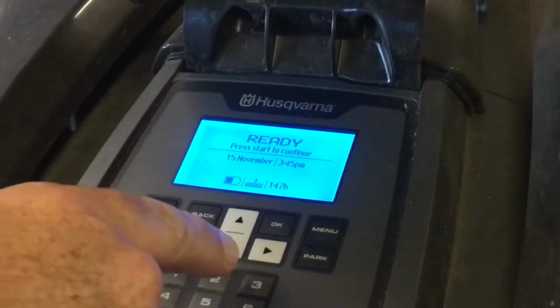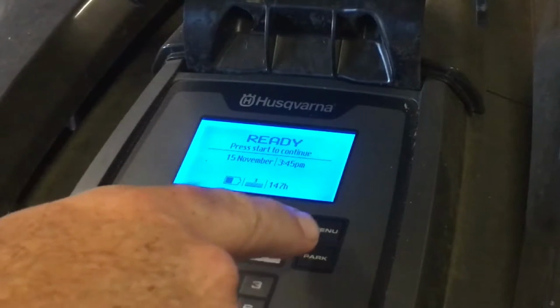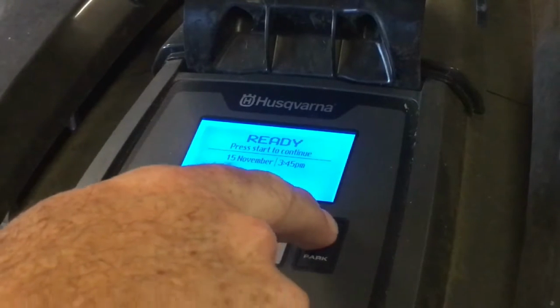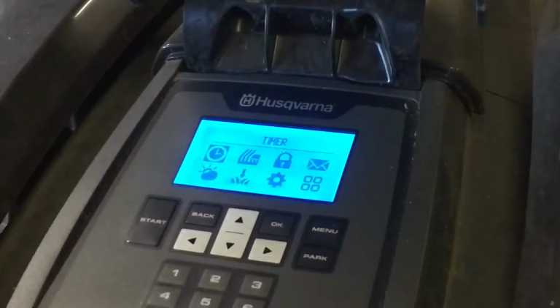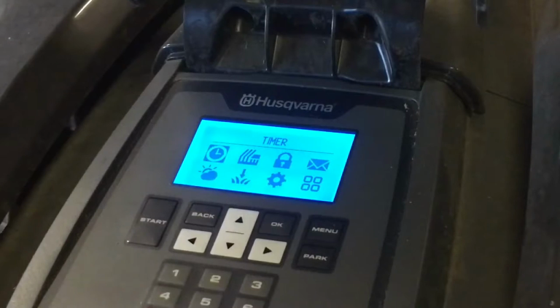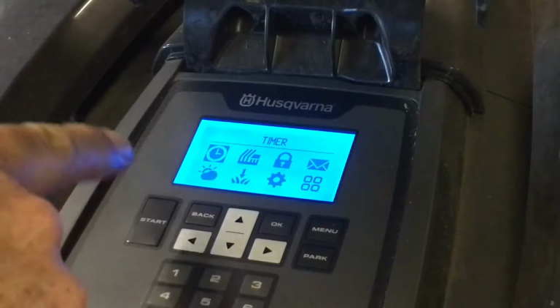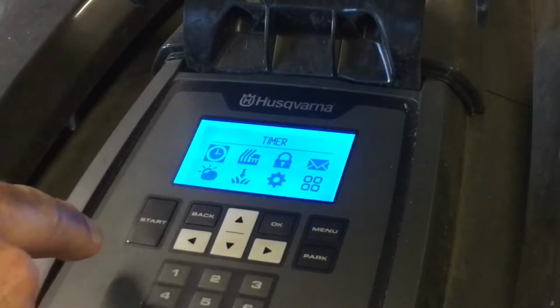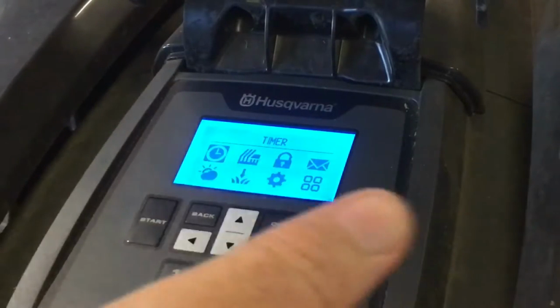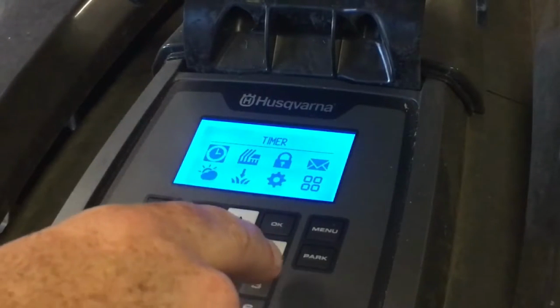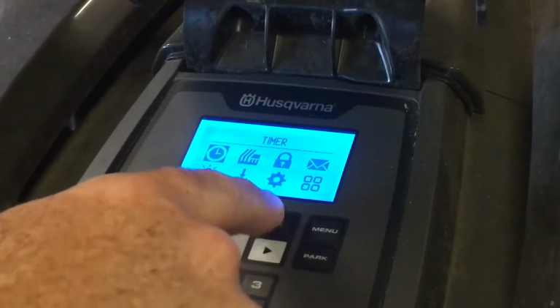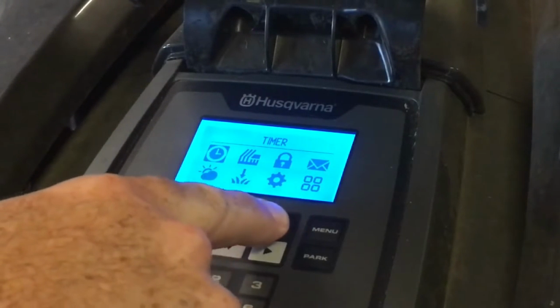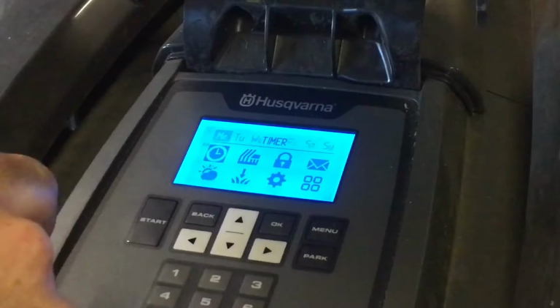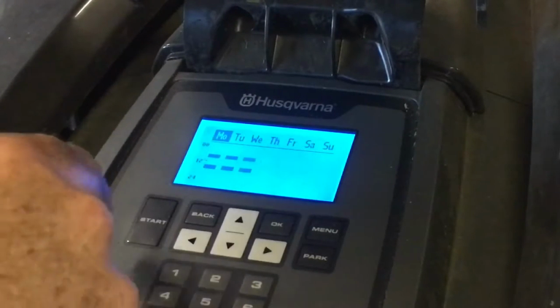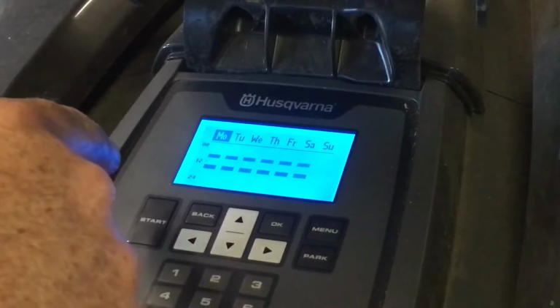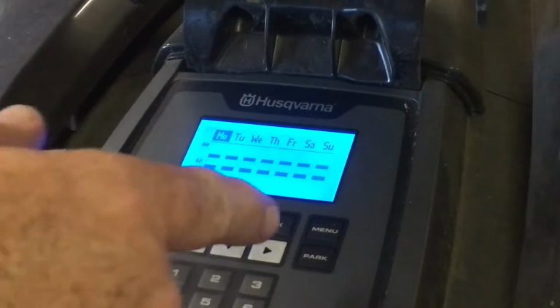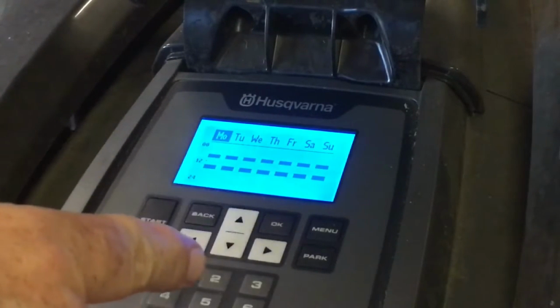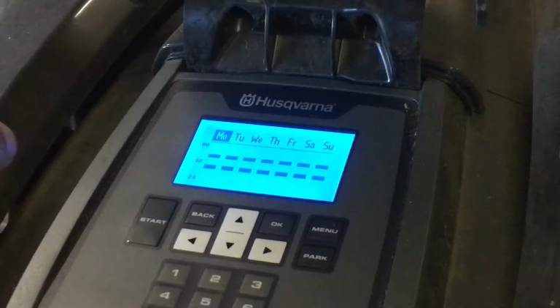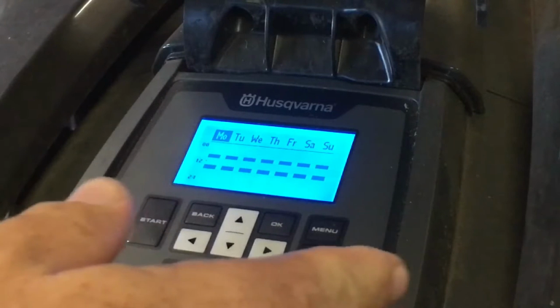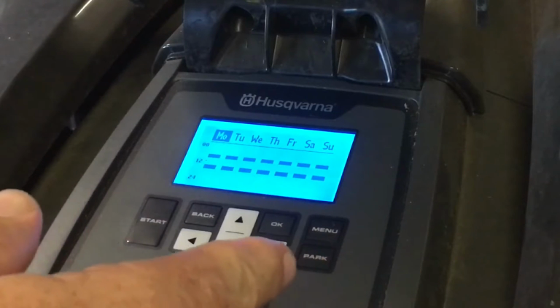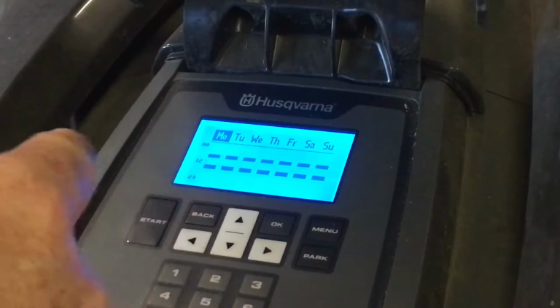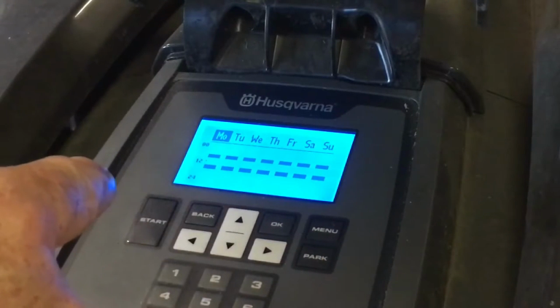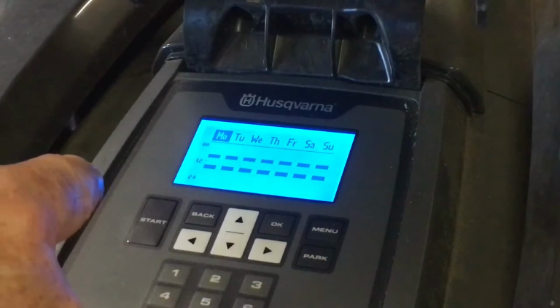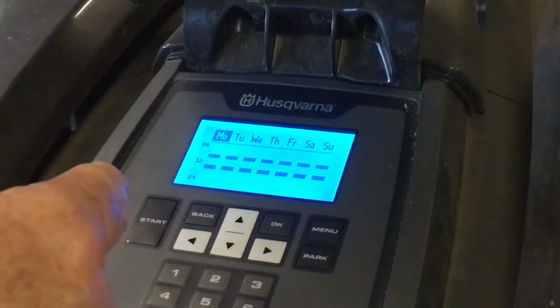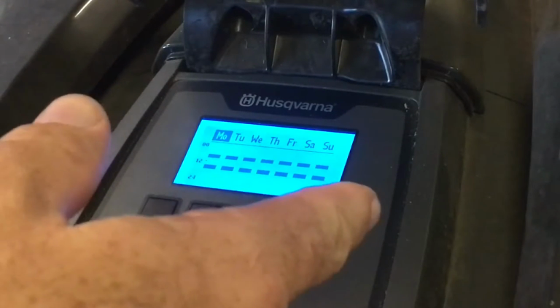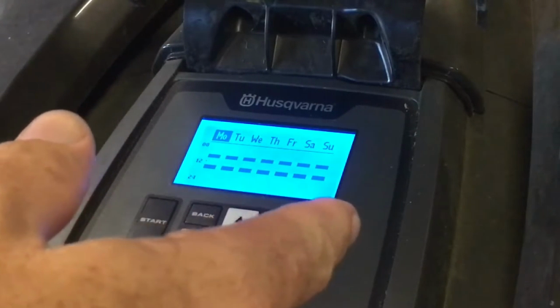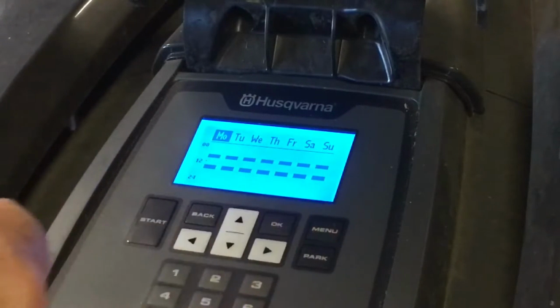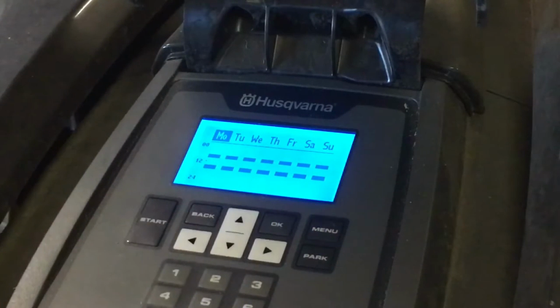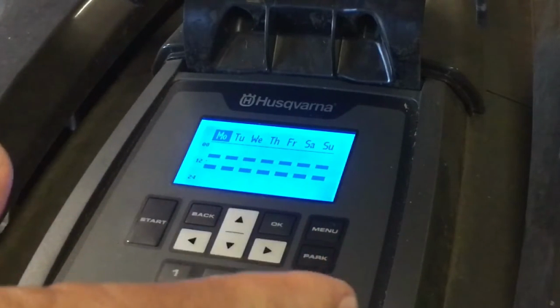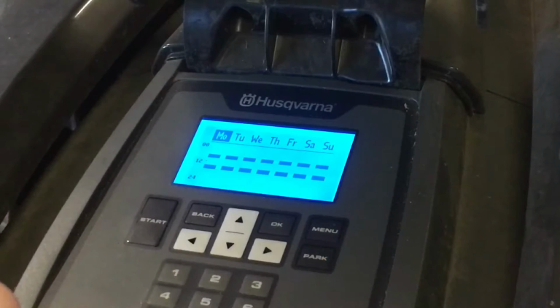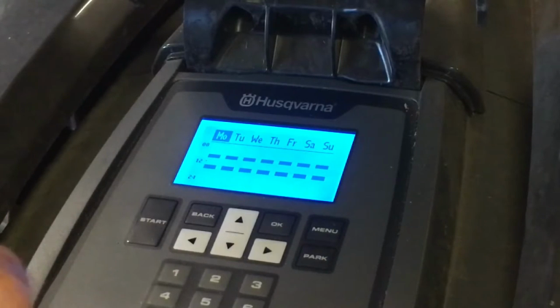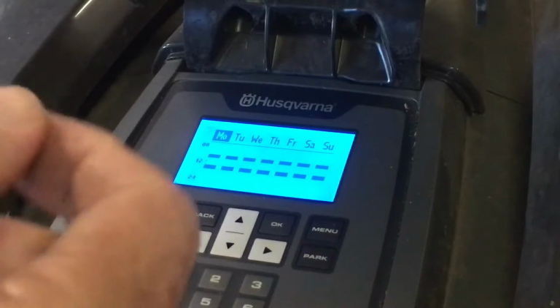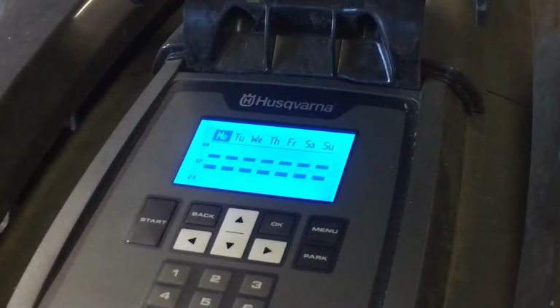Anyway, you go to menu and you have a timer. You press OK and at the moment I've got every day going between 8 o'clock and 2 o'clock, for a couple of hours.